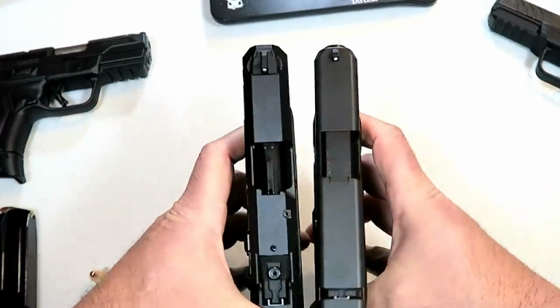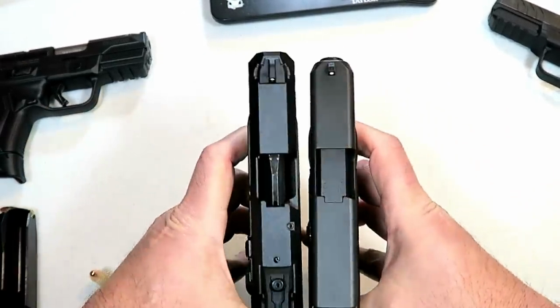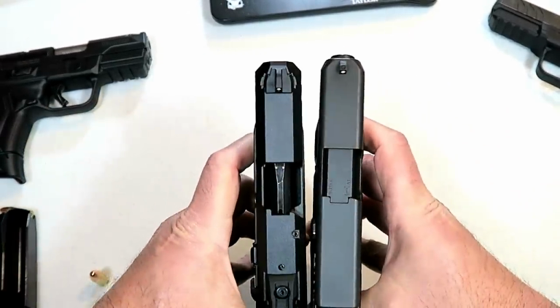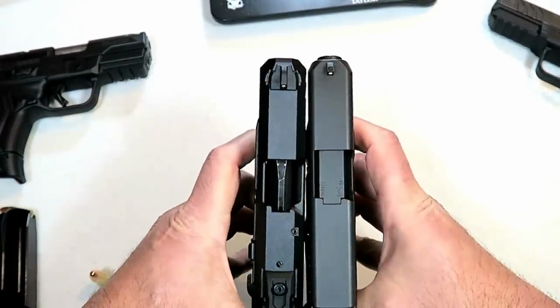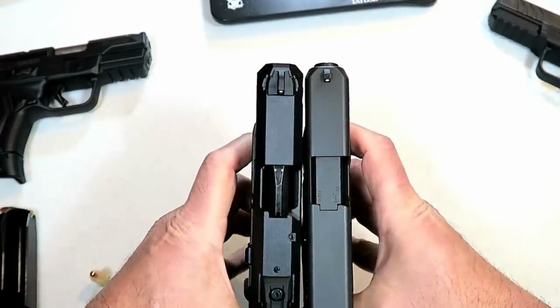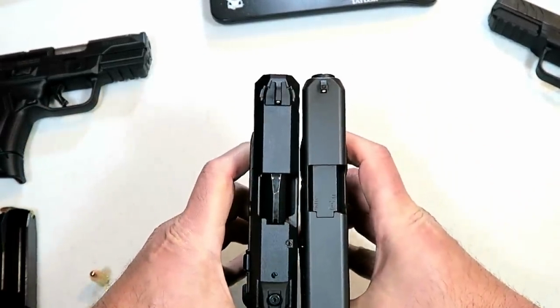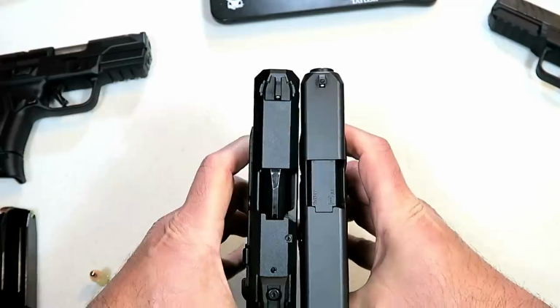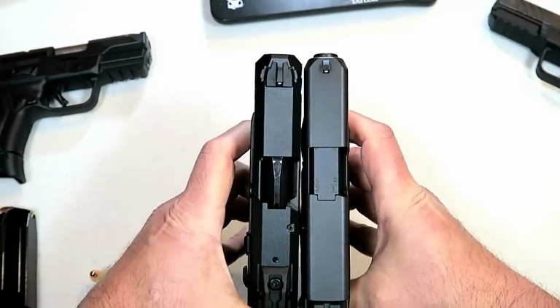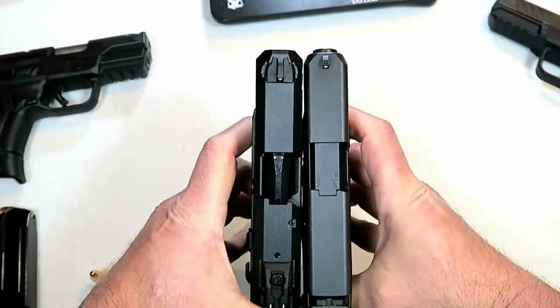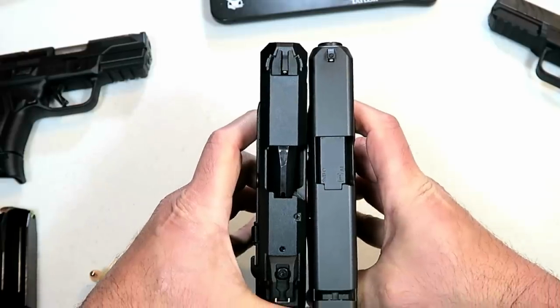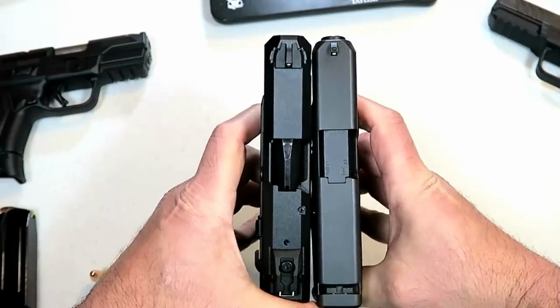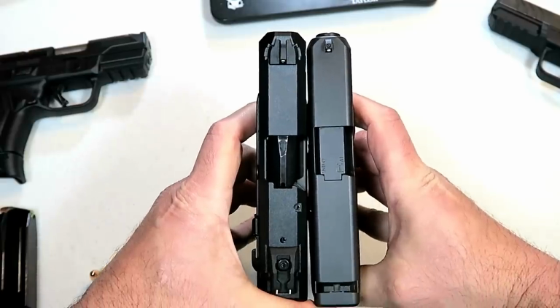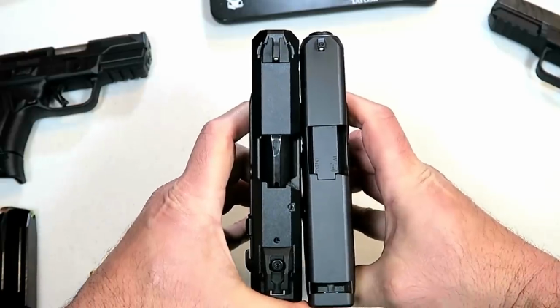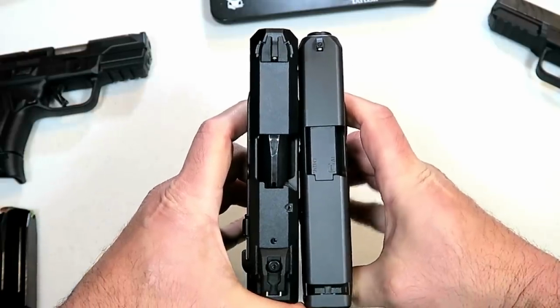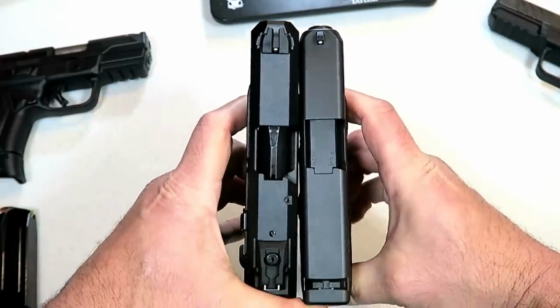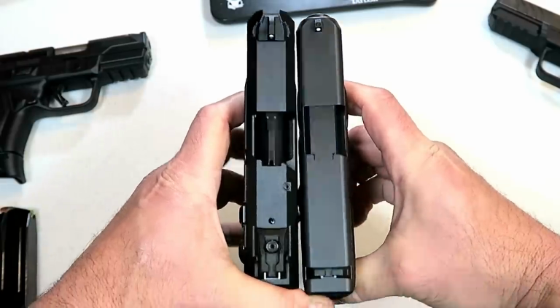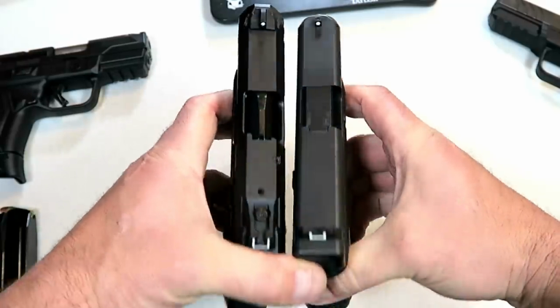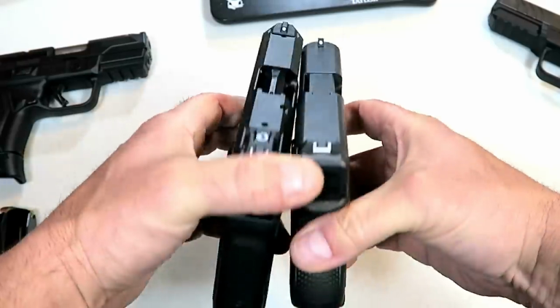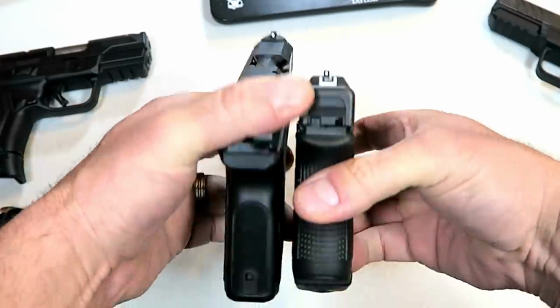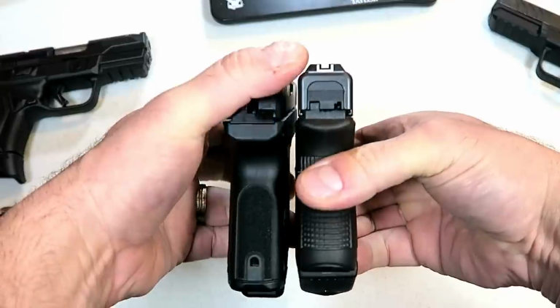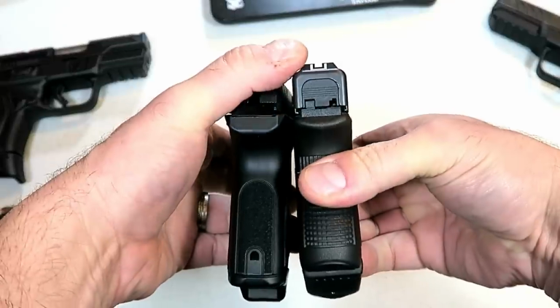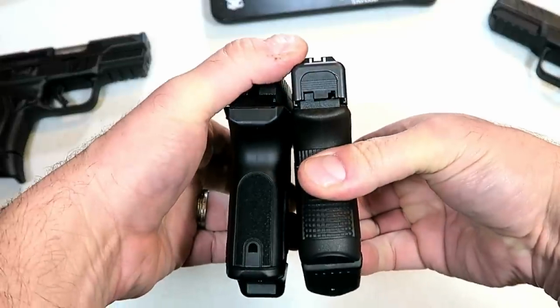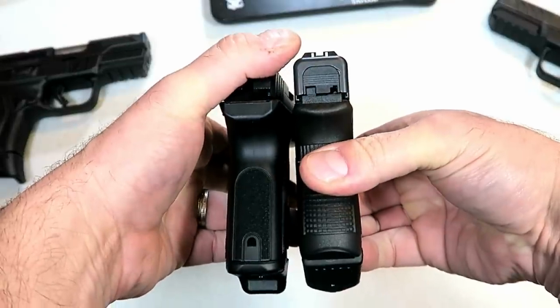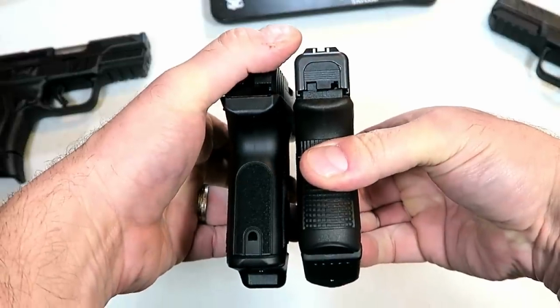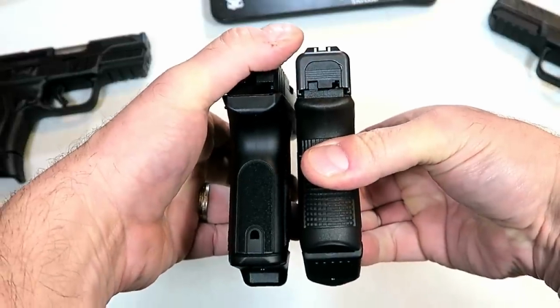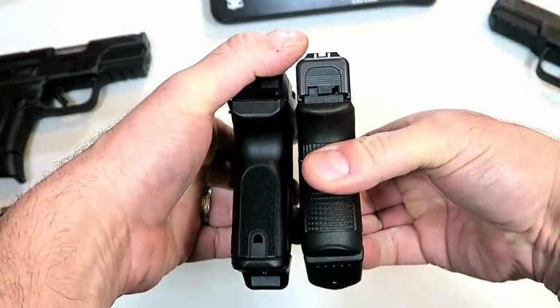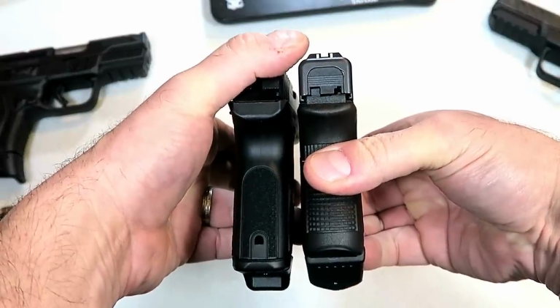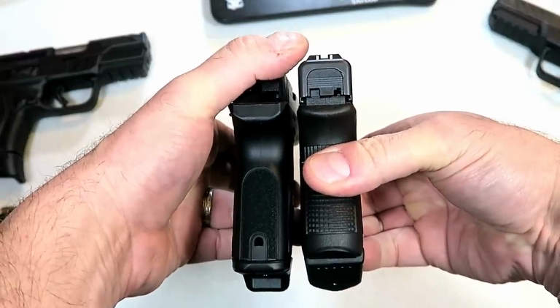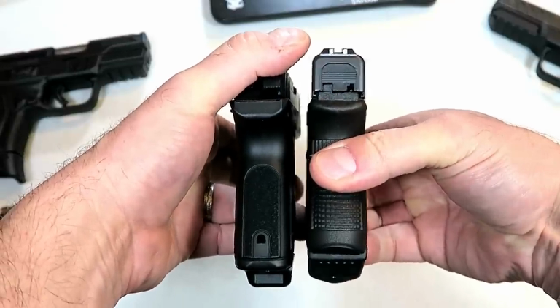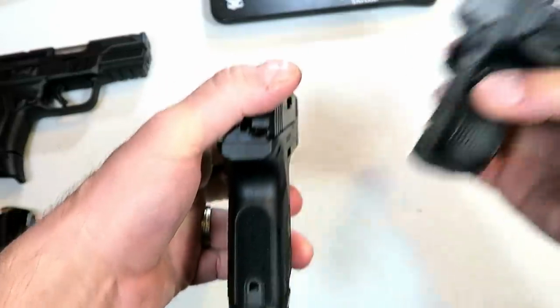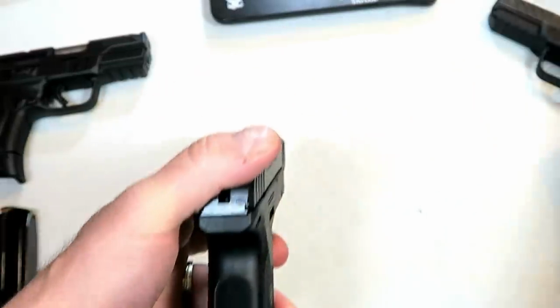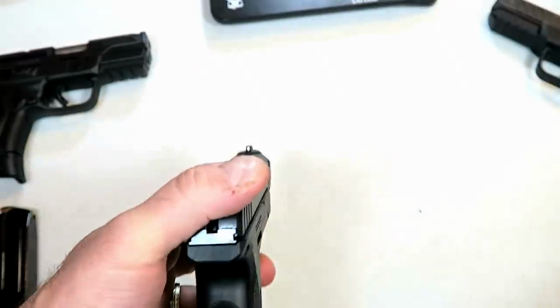Here we have the Glock 26. These are pretty identical — very much similar in size and weight.